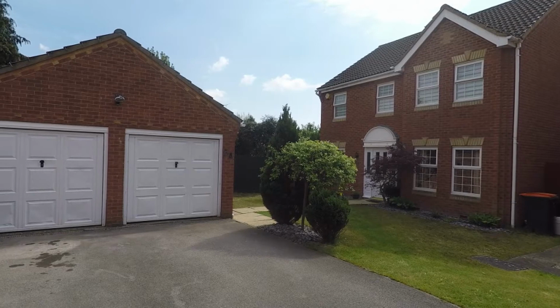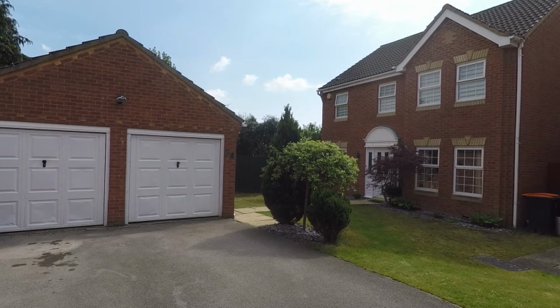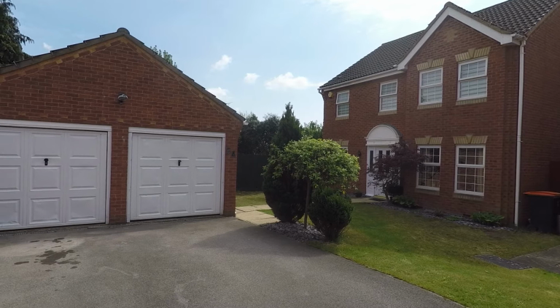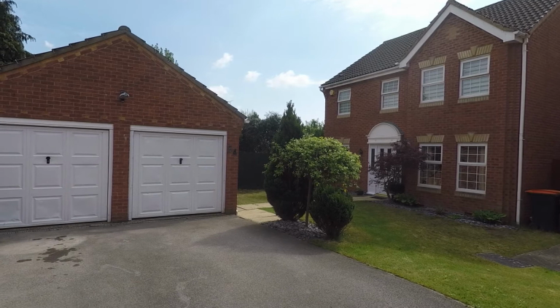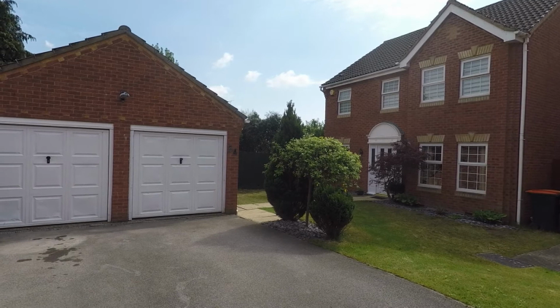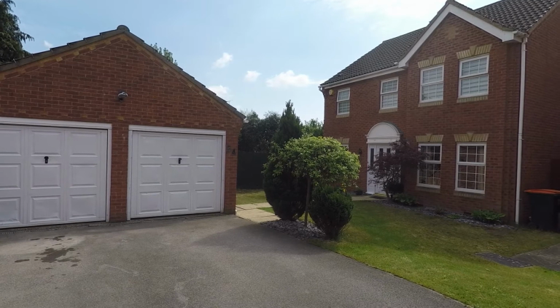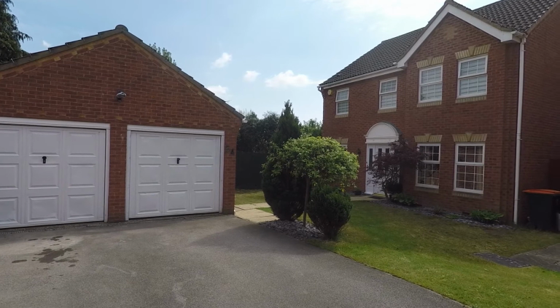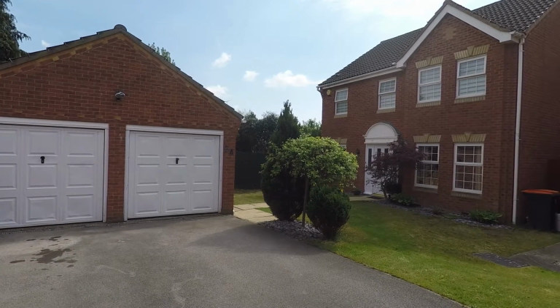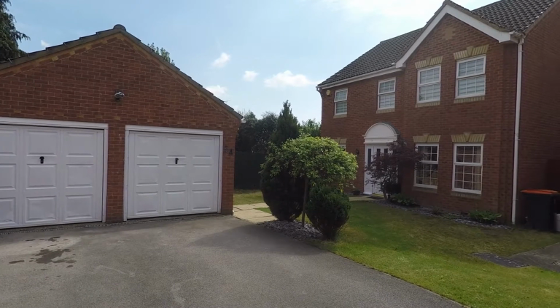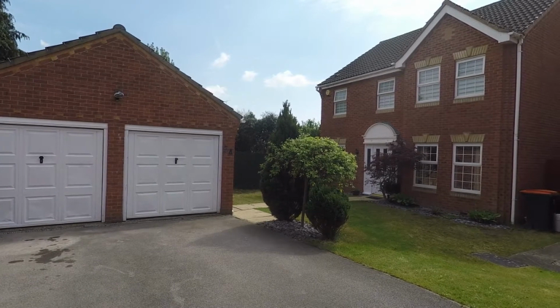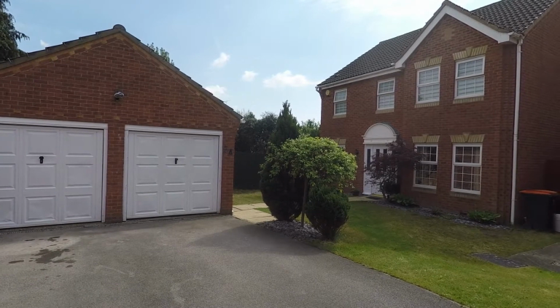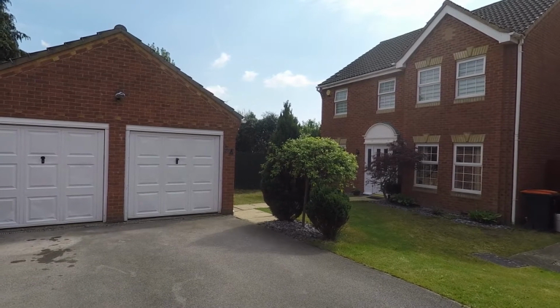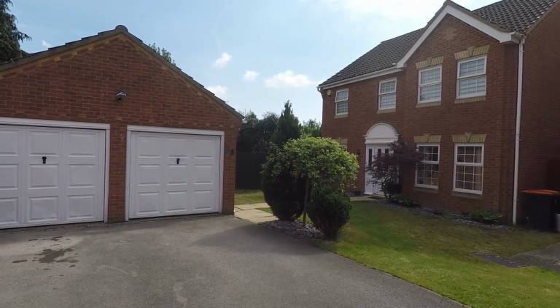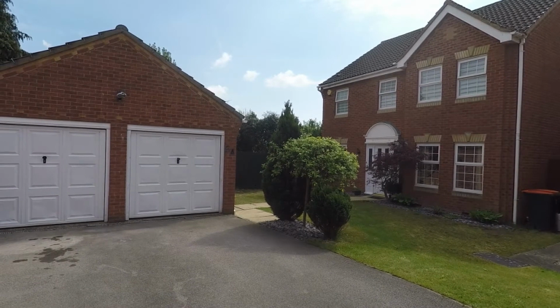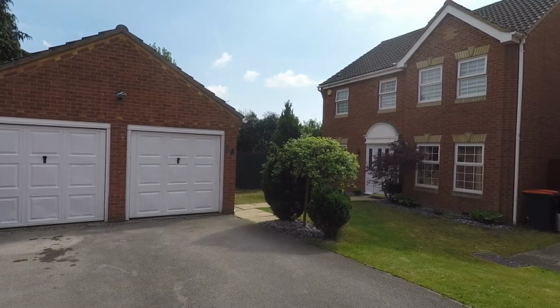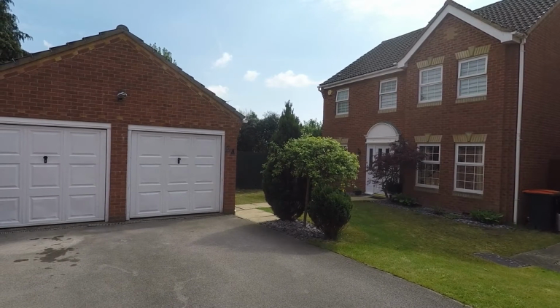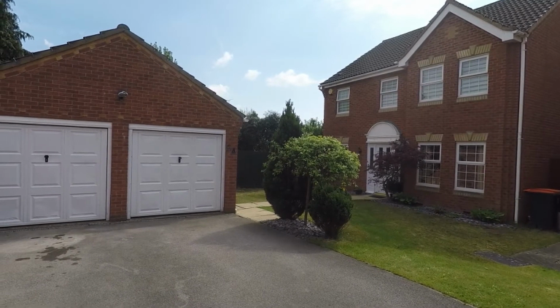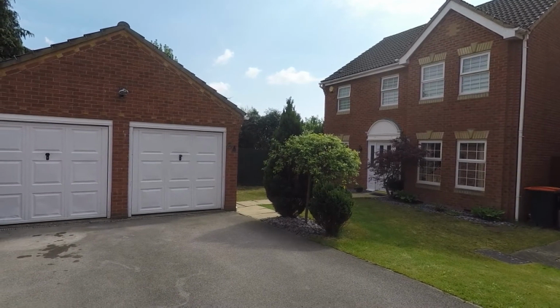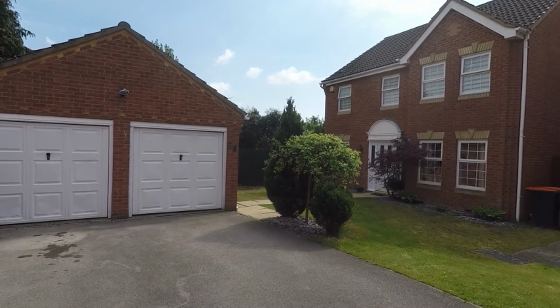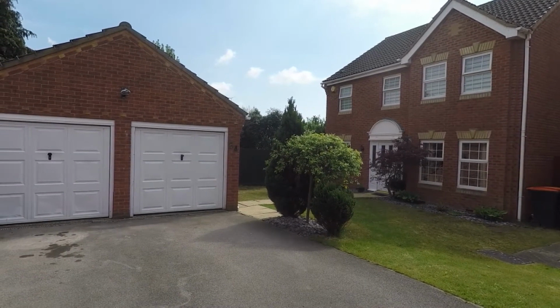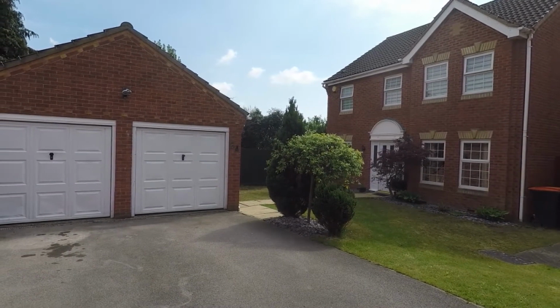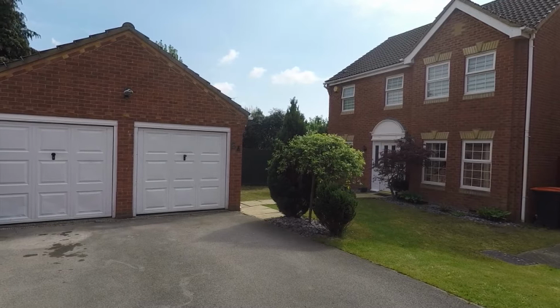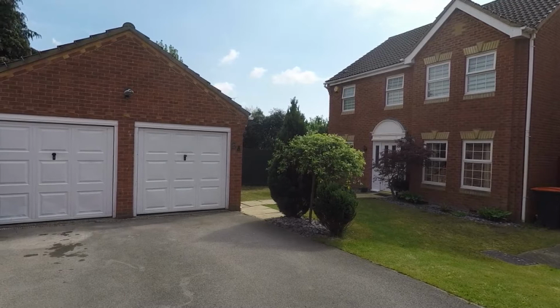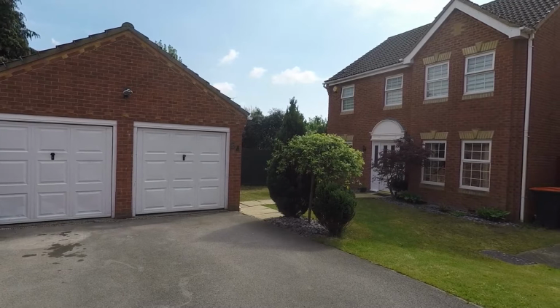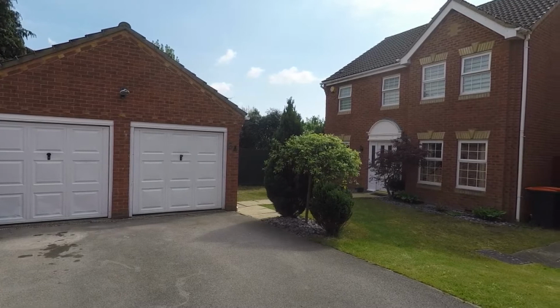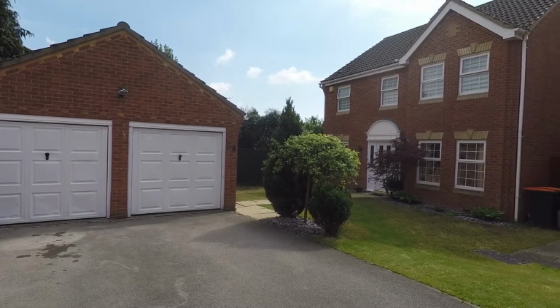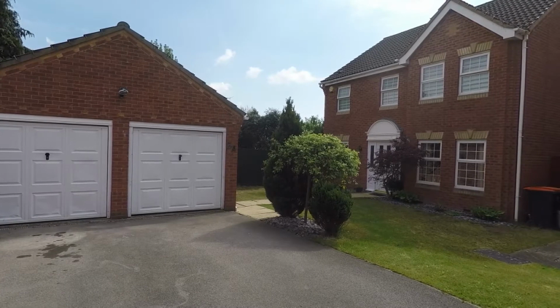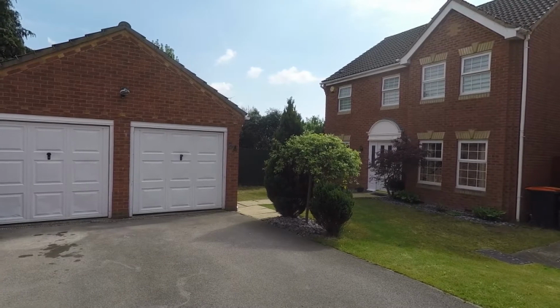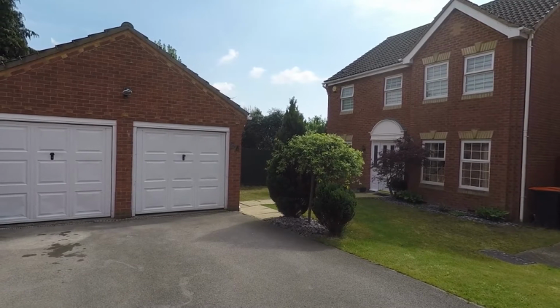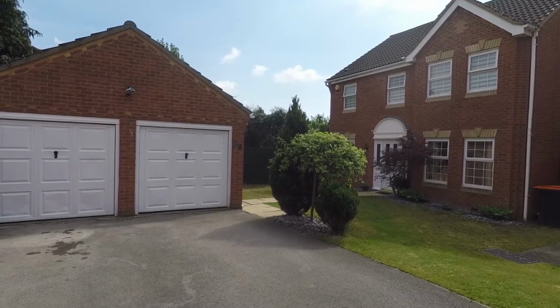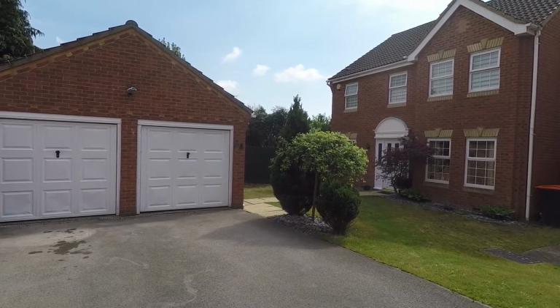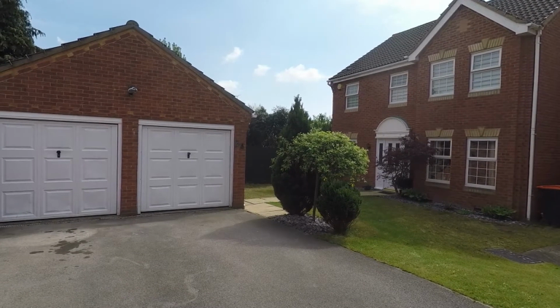Welcome to this Pinkmoo video tour of this four-bedroom detached property located in the Nurseries in Langston.